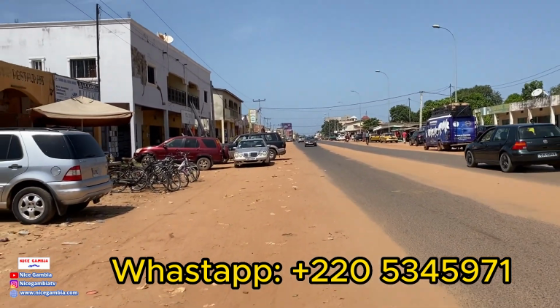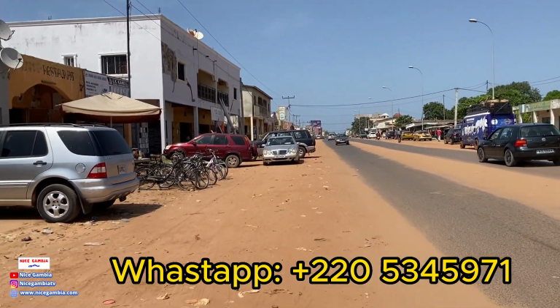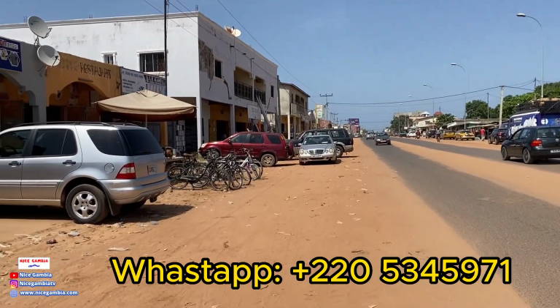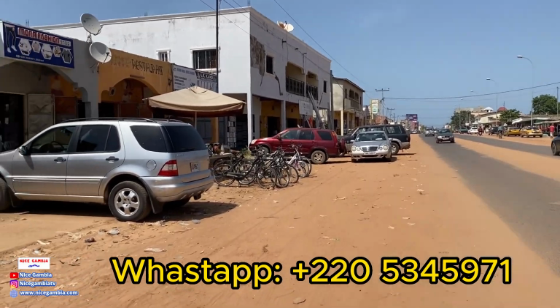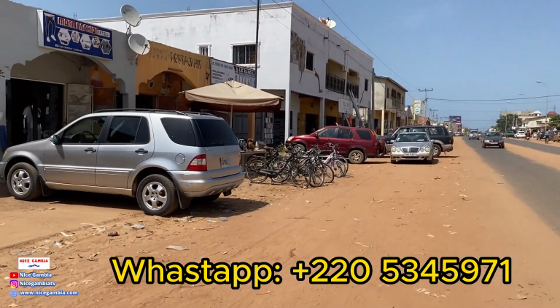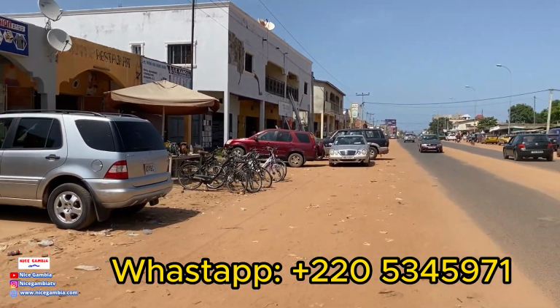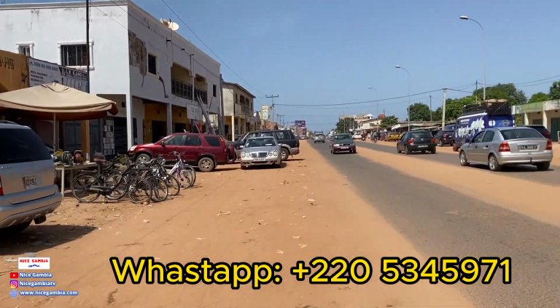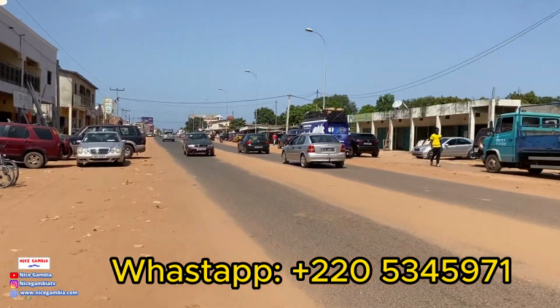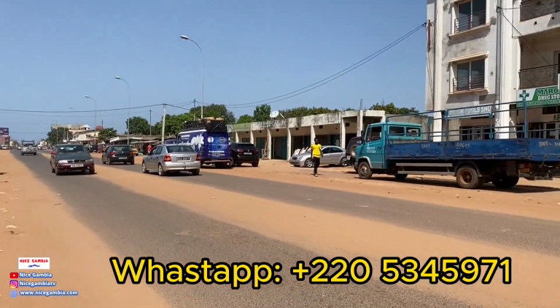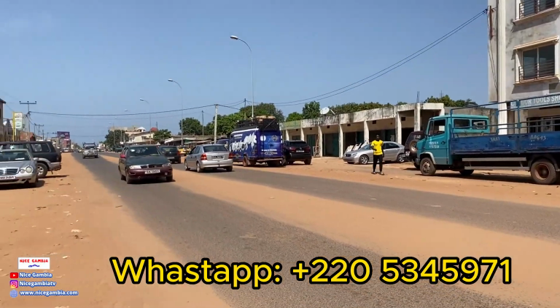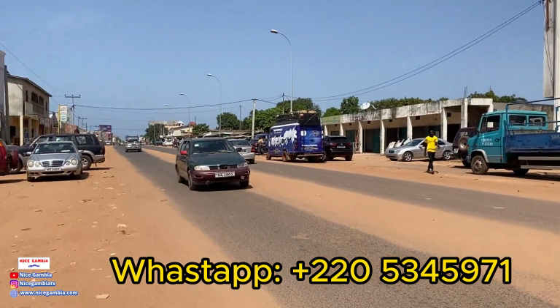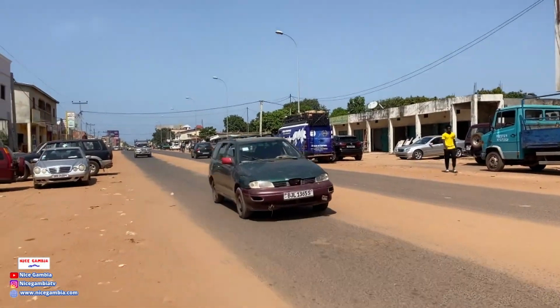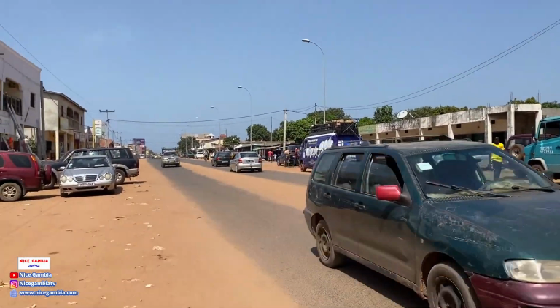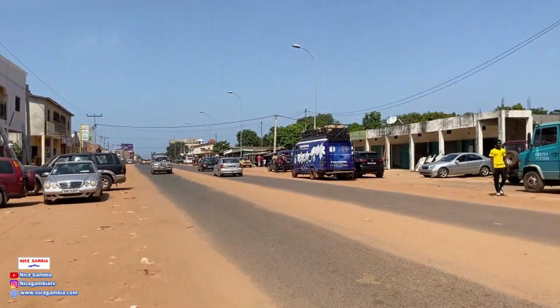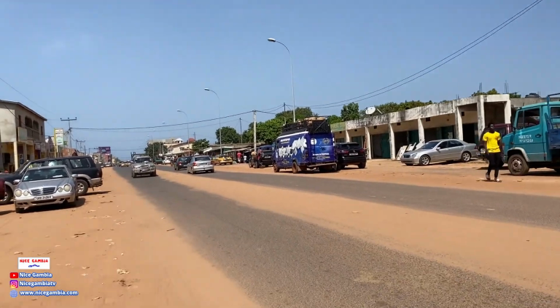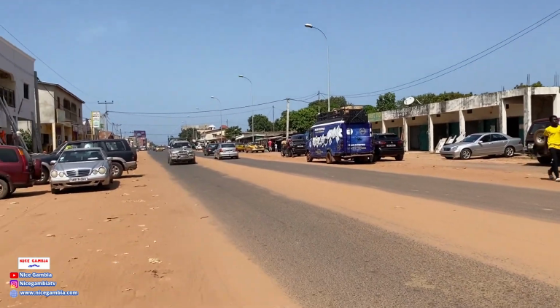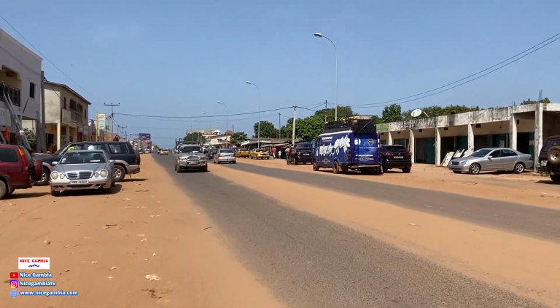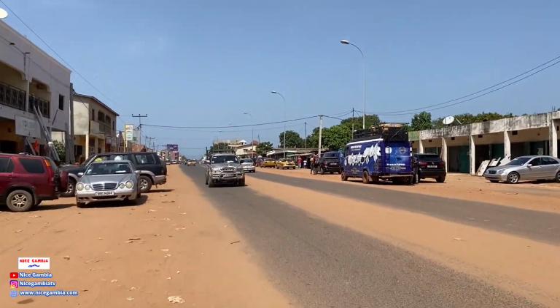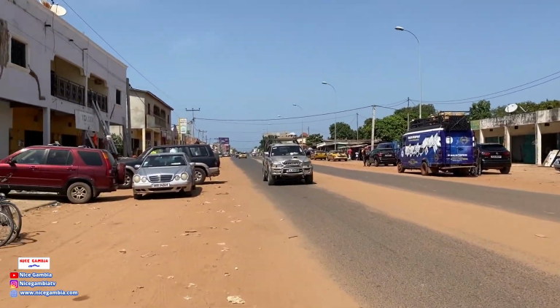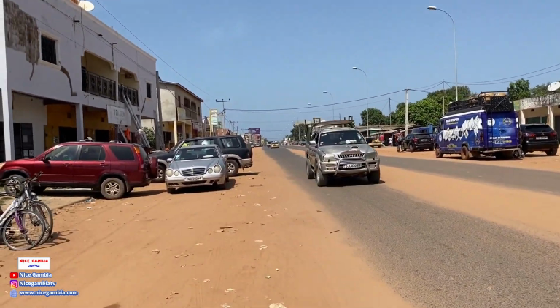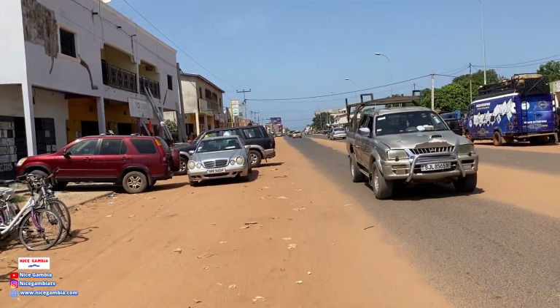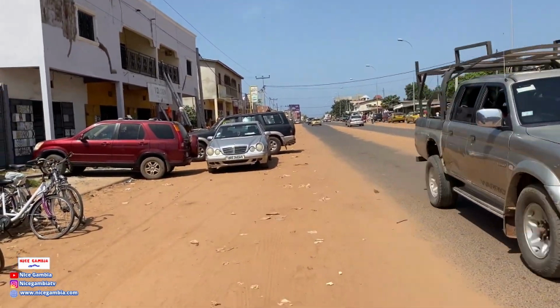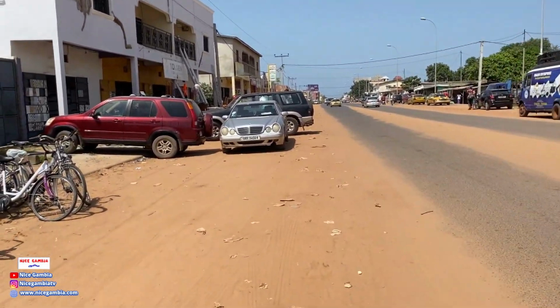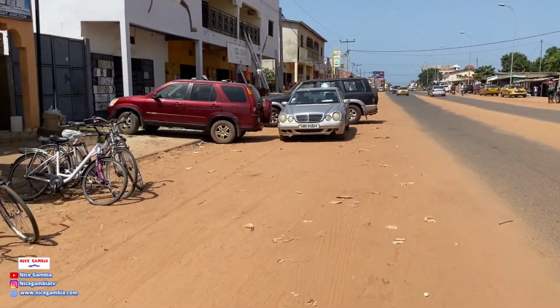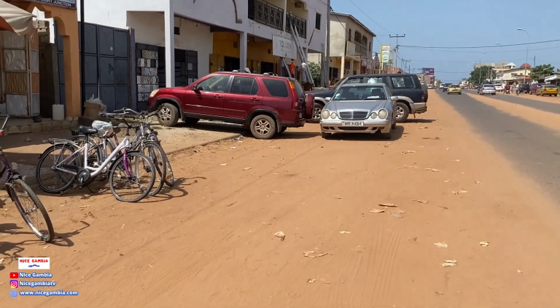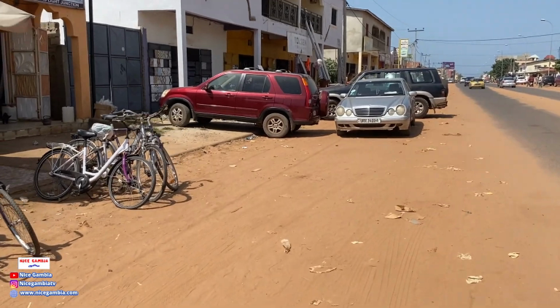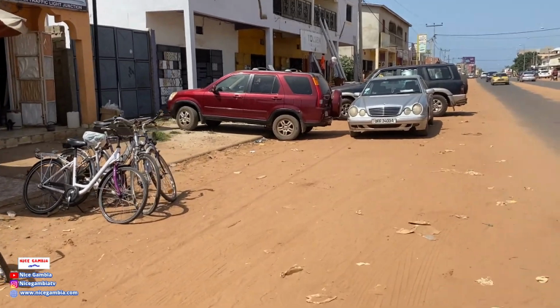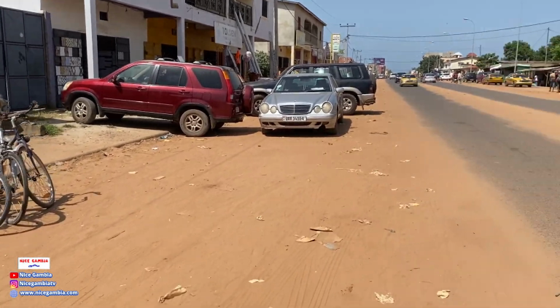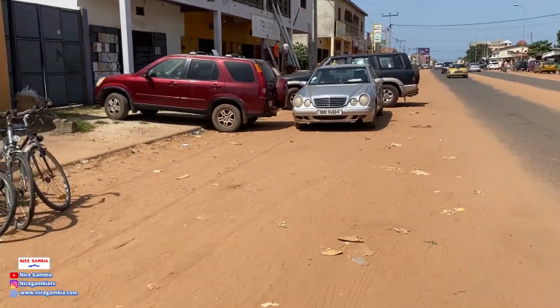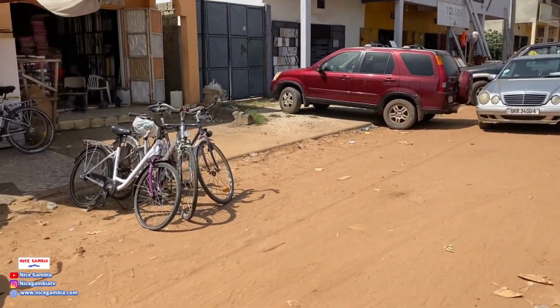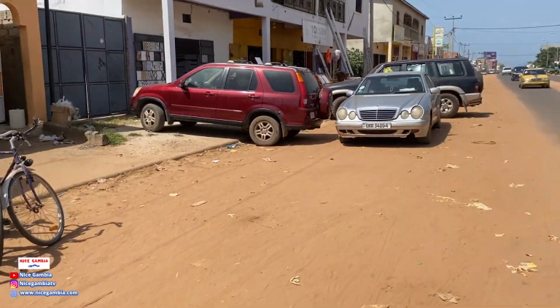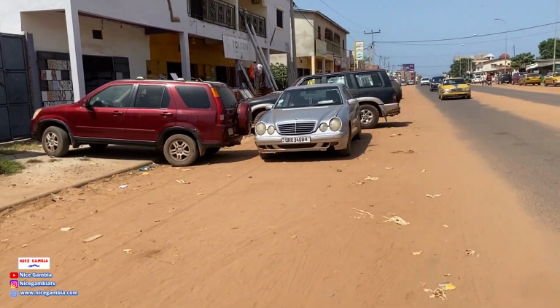You can see all these people around here — it's a business area along the highway. Along the Kombo Coastal highway there are business areas everywhere, and you can see shops and food vendors all around.